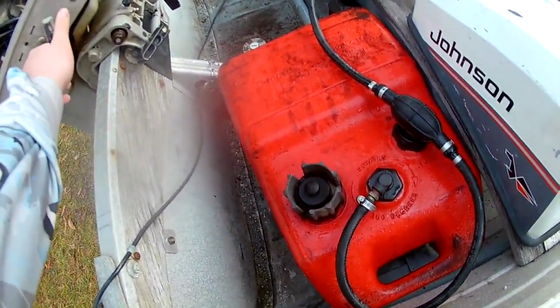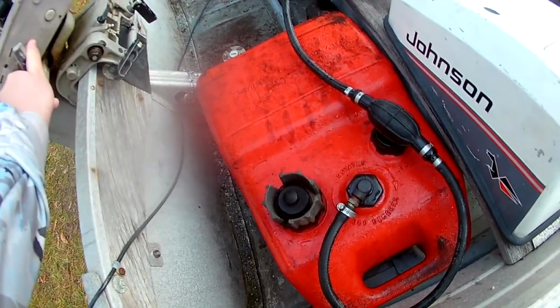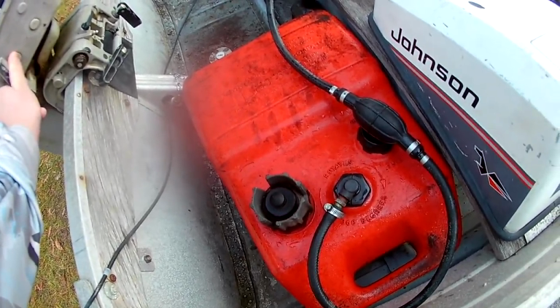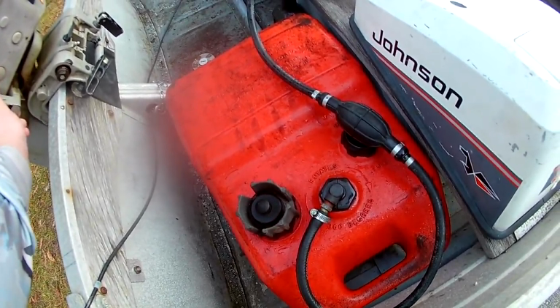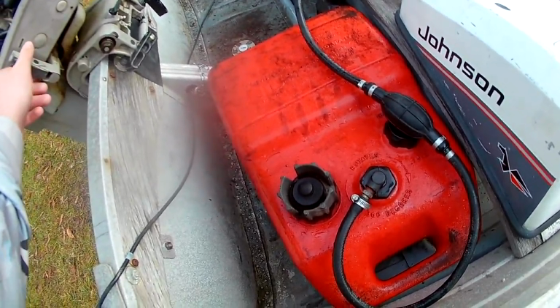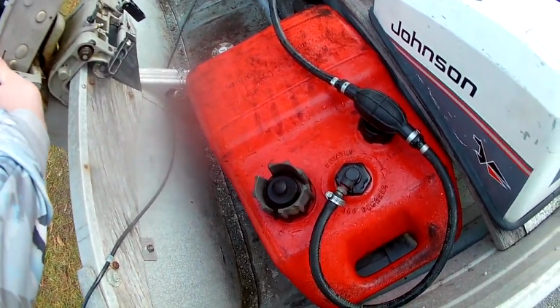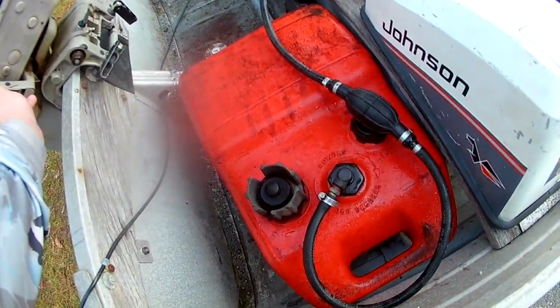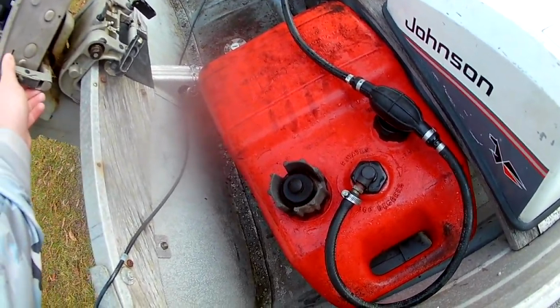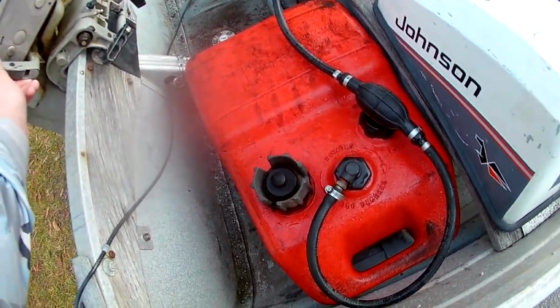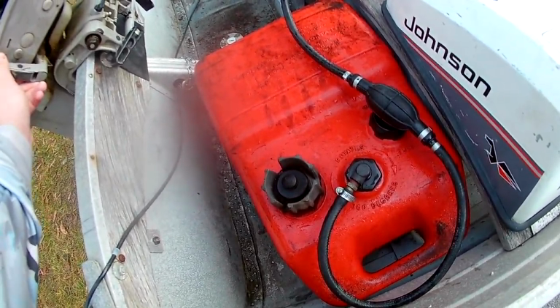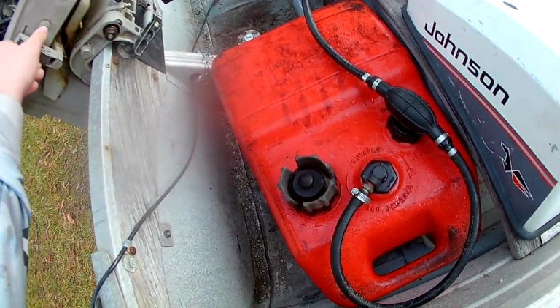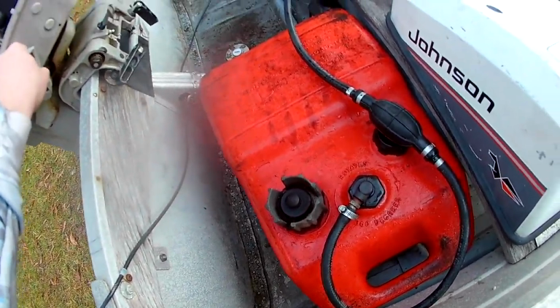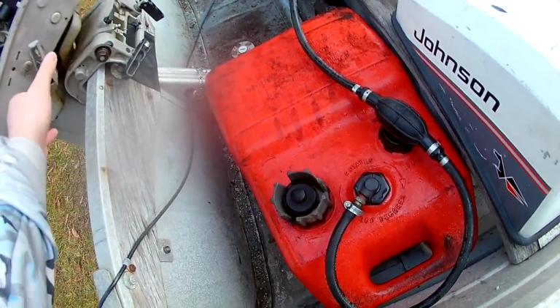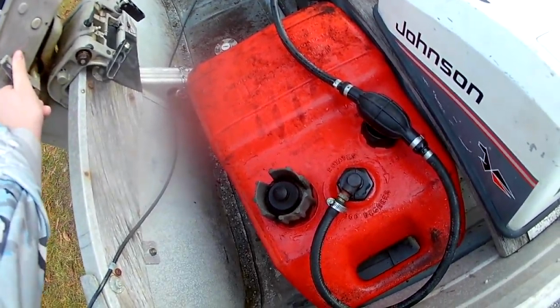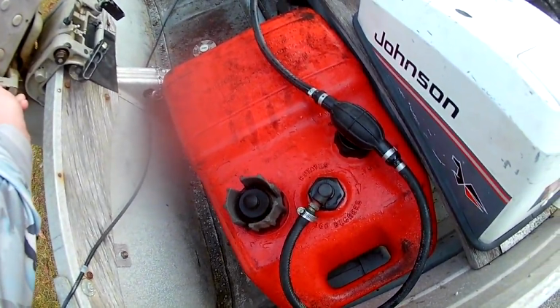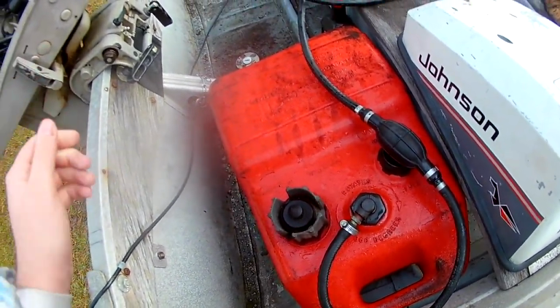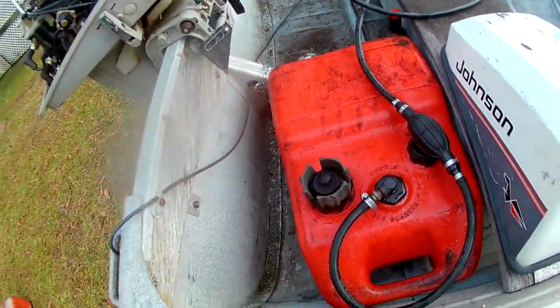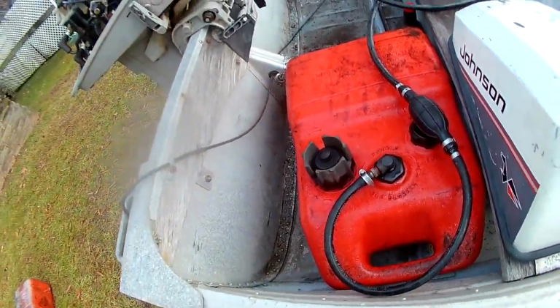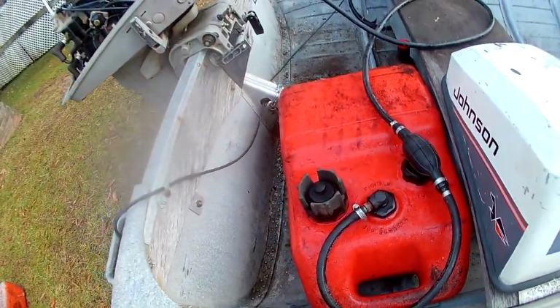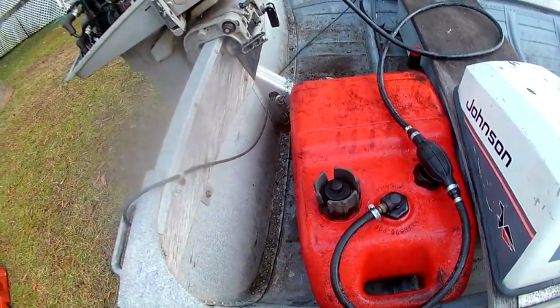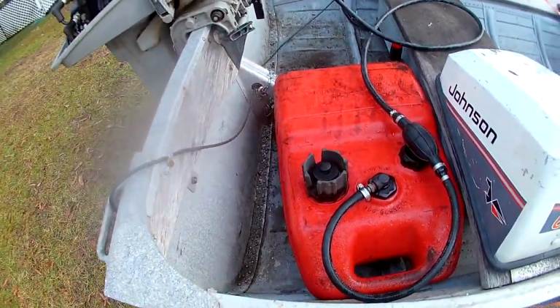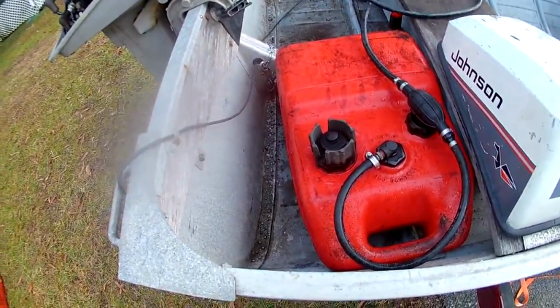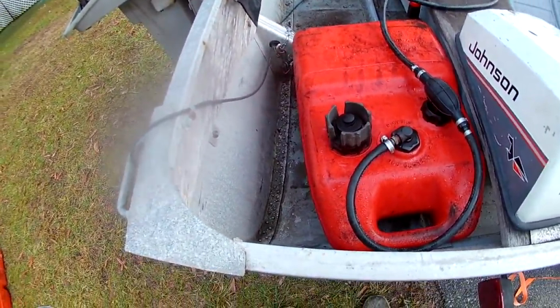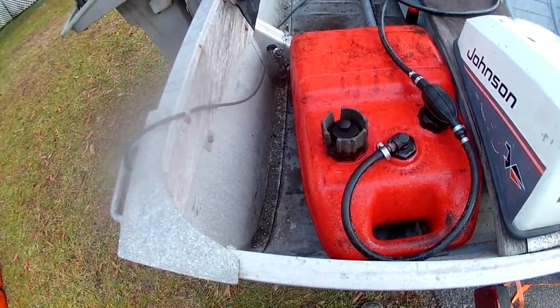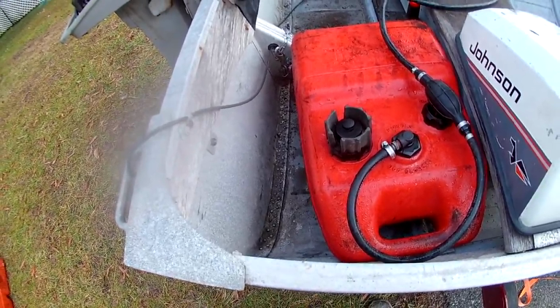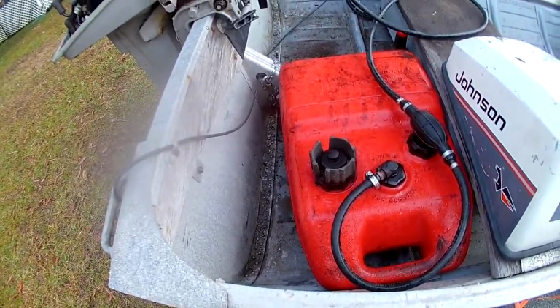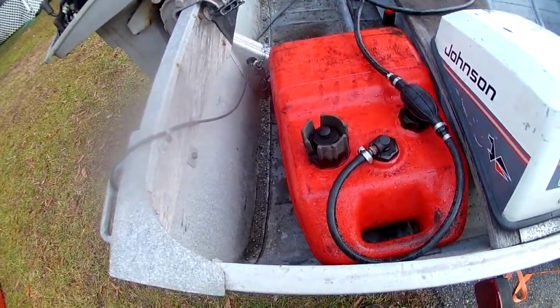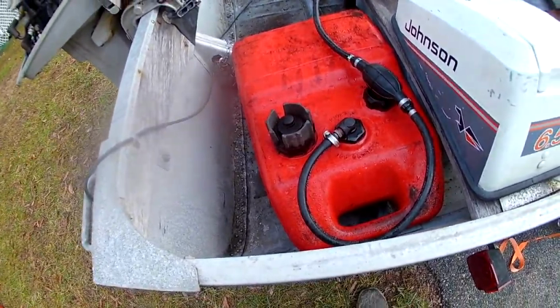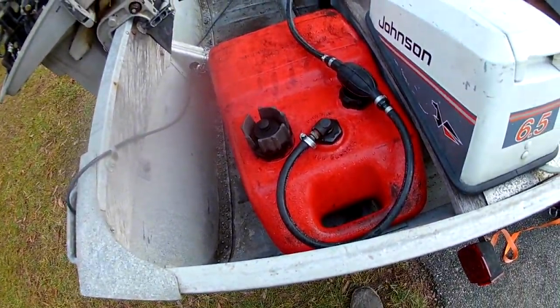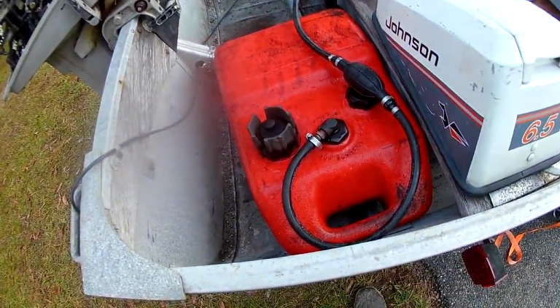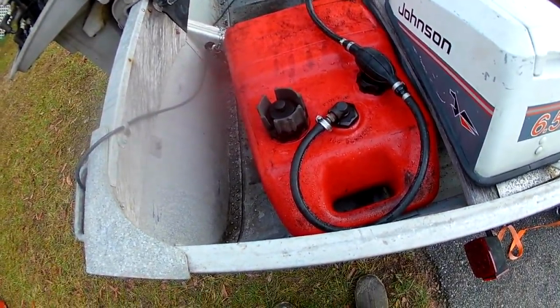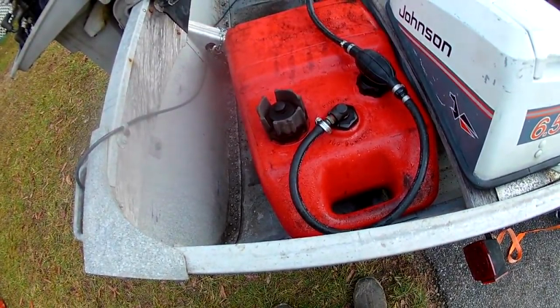This is forward, and this is idle. That's reverse. Forward. So hopefully I get the boat cleaned up today. Hopefully it'll warm up — get to at least 40 so I can spray the boat off again.